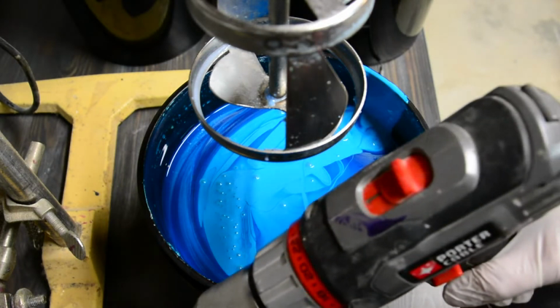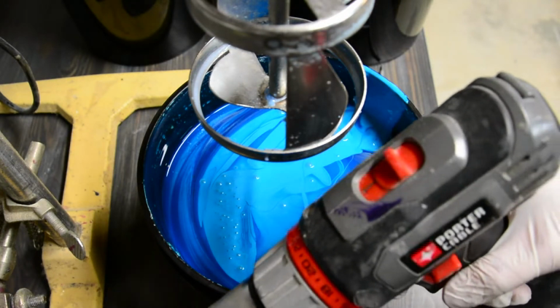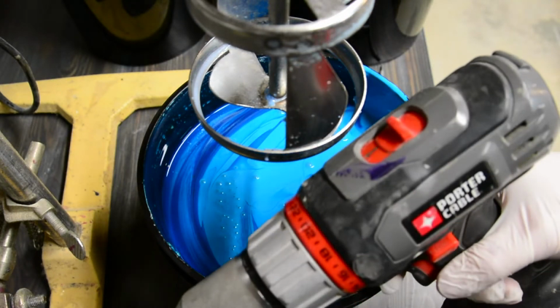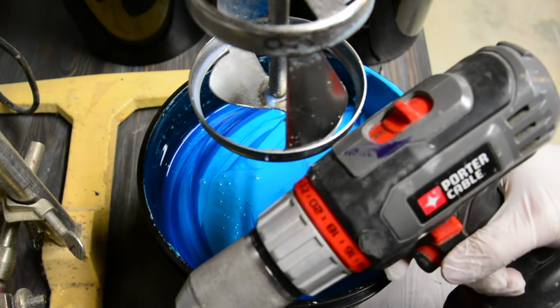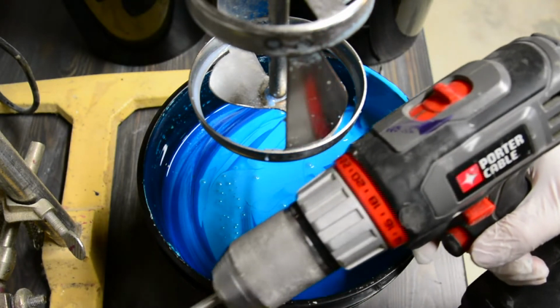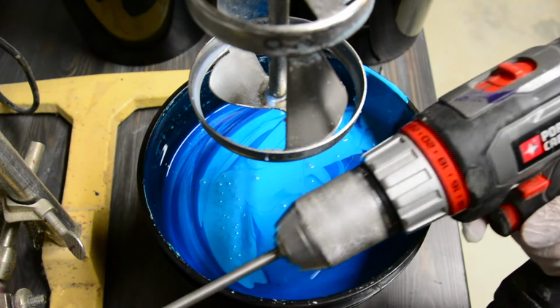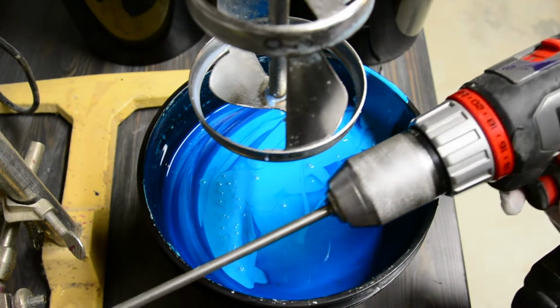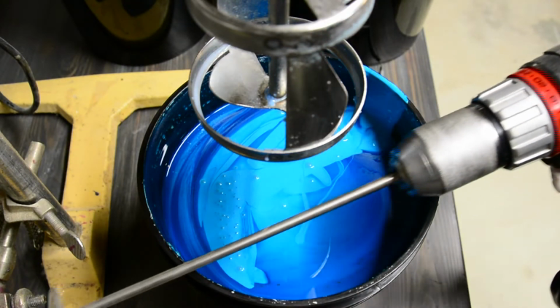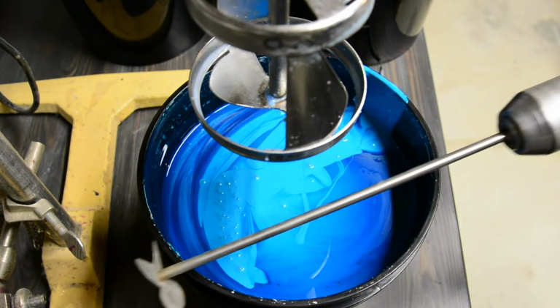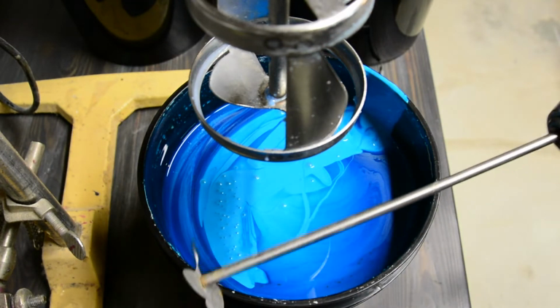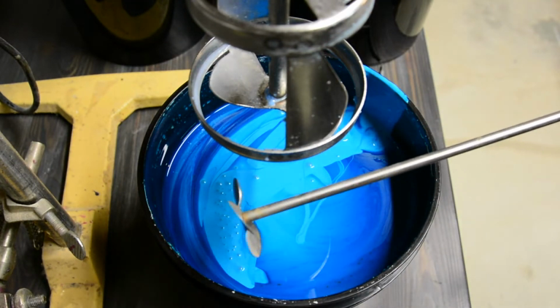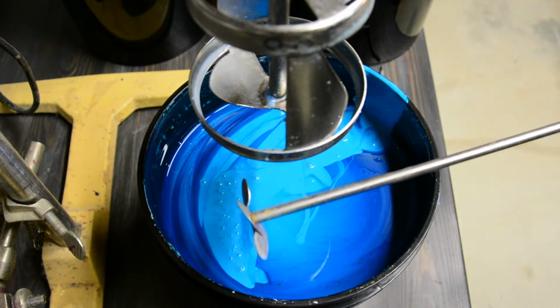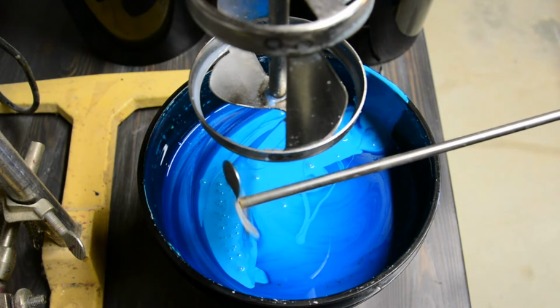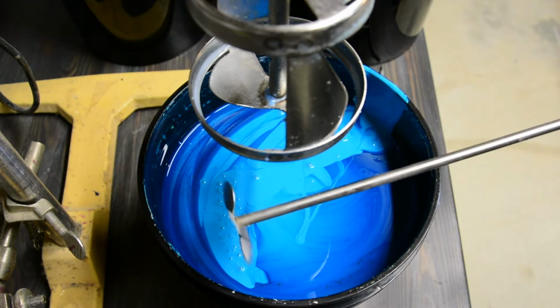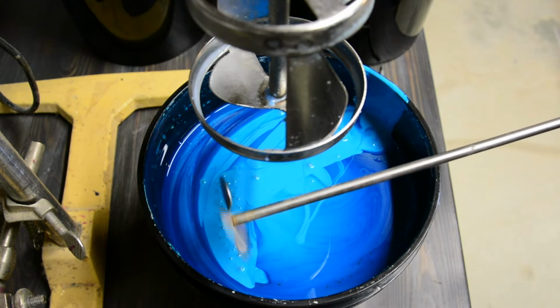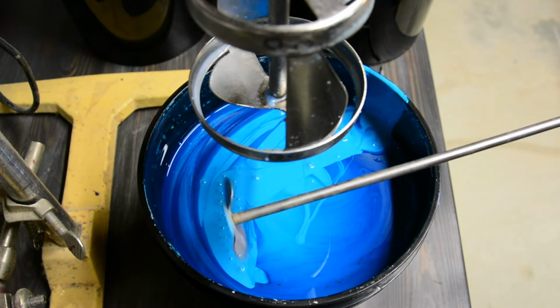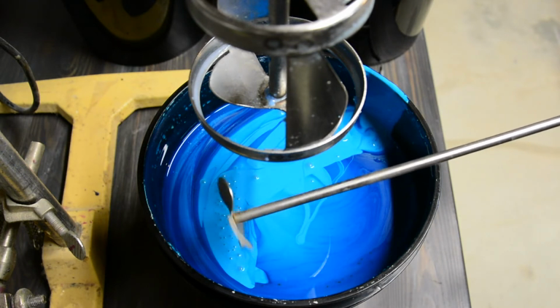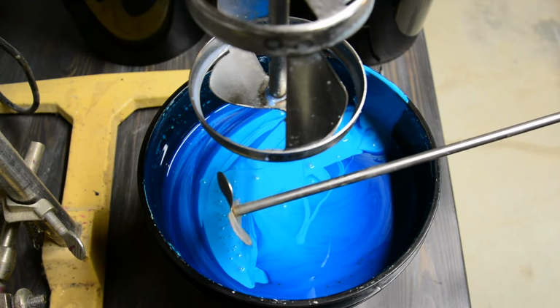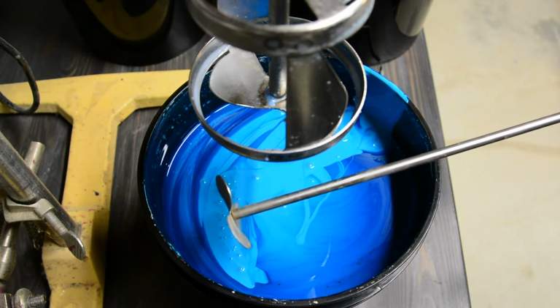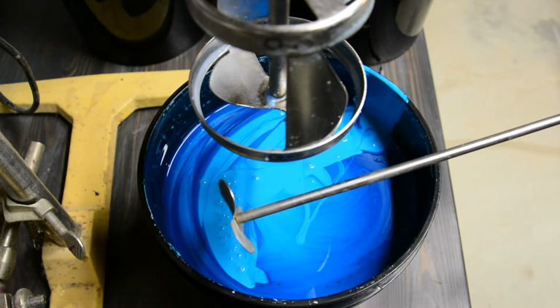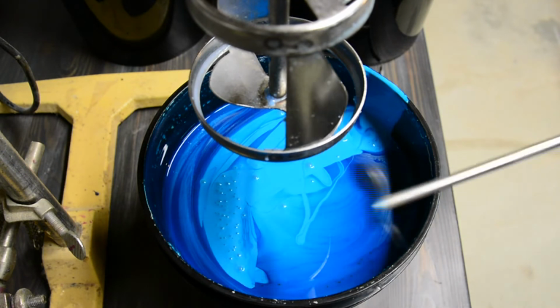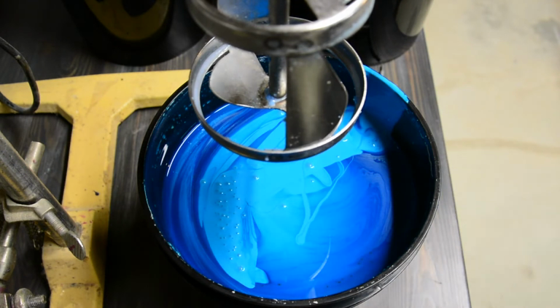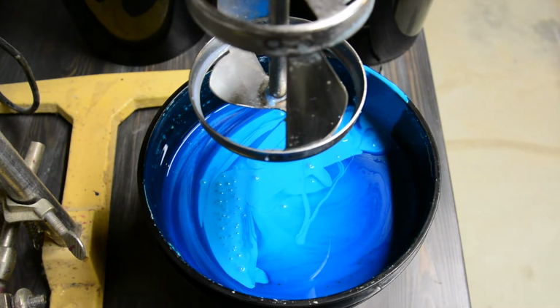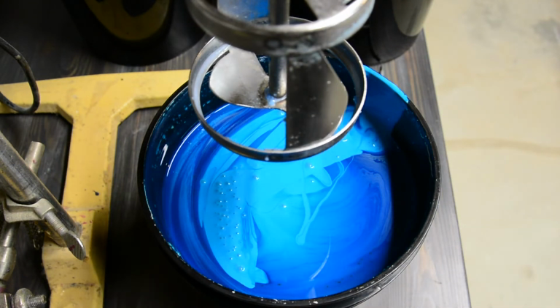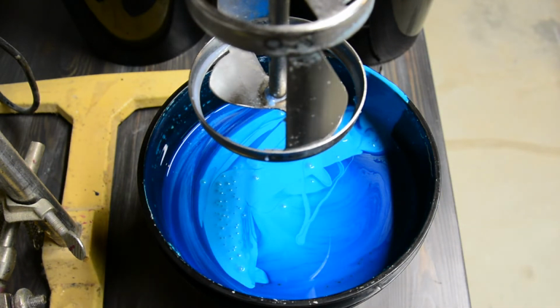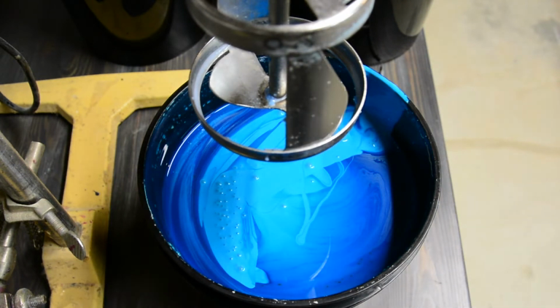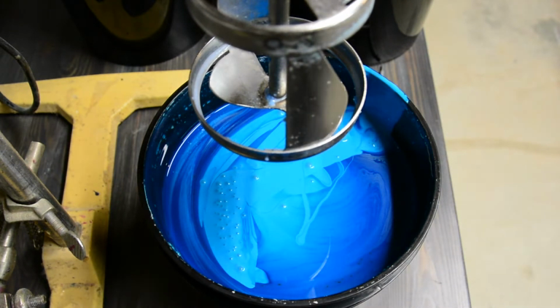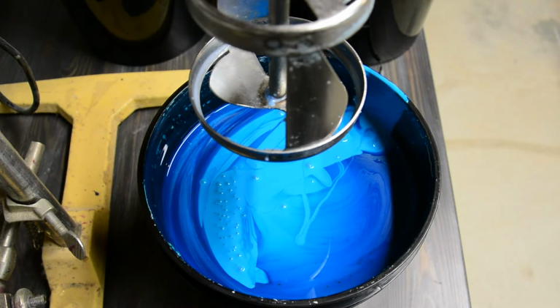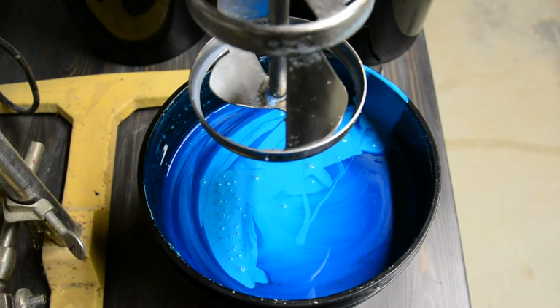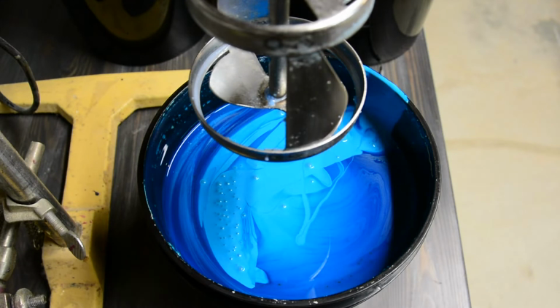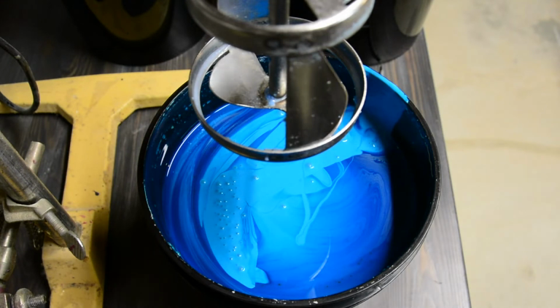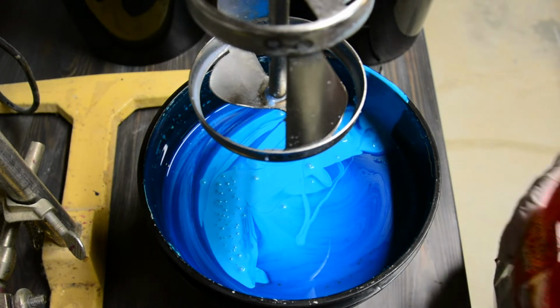You could use a power drill with a paddle blade, or even an ink mixing station if you have one. Hand mixing is possible, but can be labor-intensive if you have several gallons to harden.